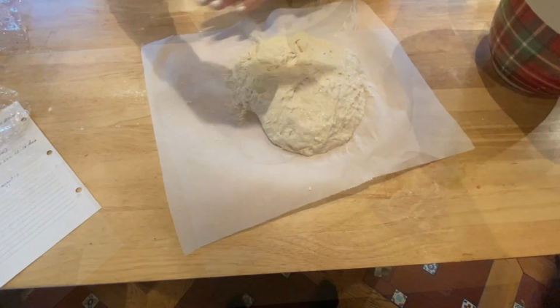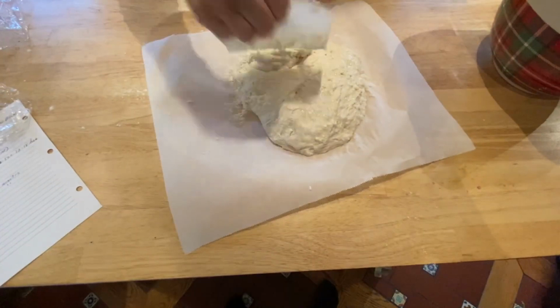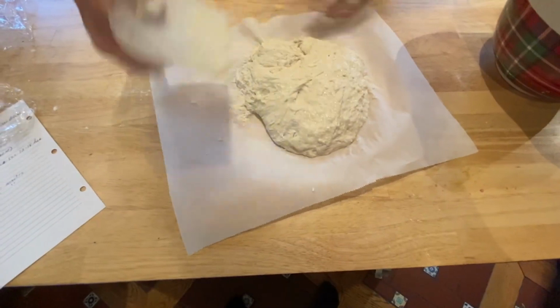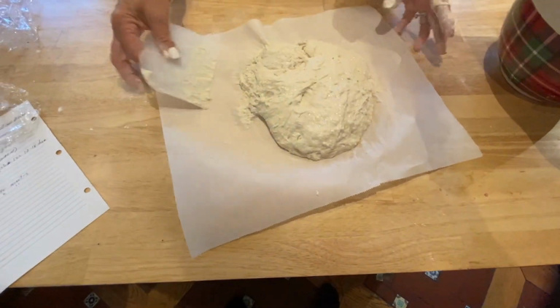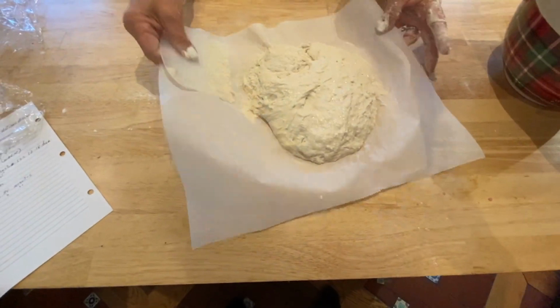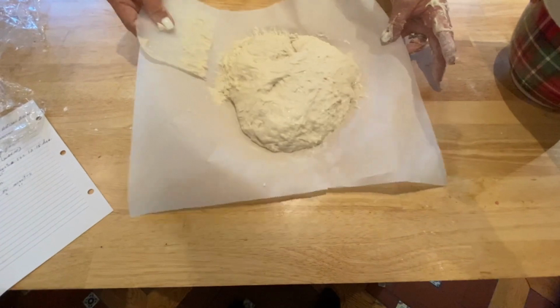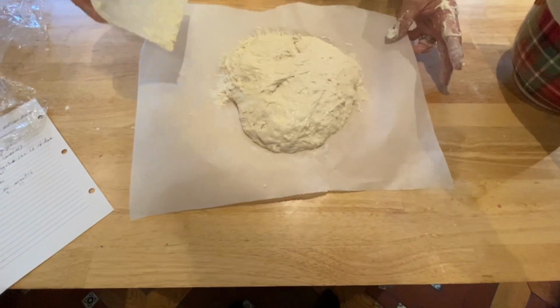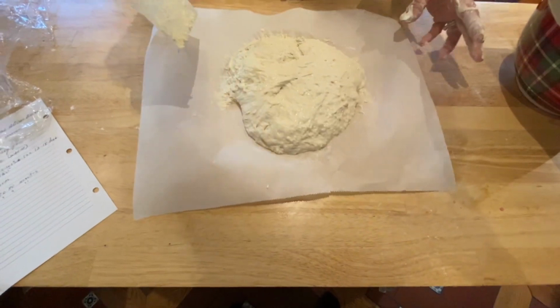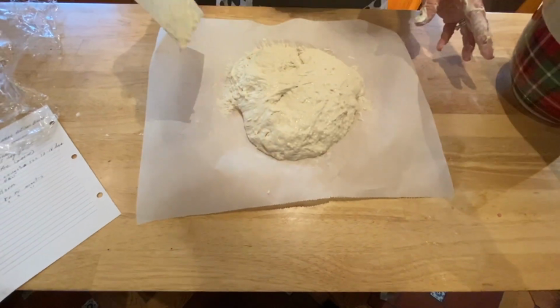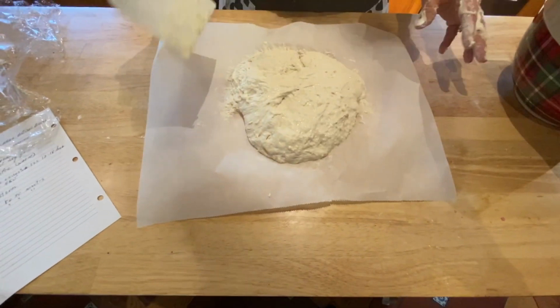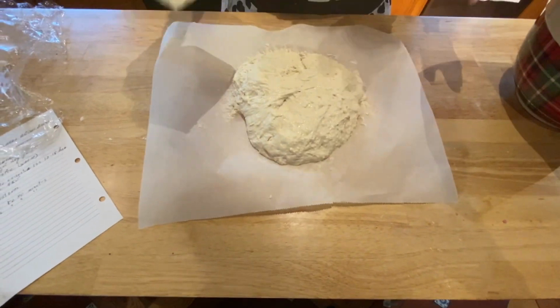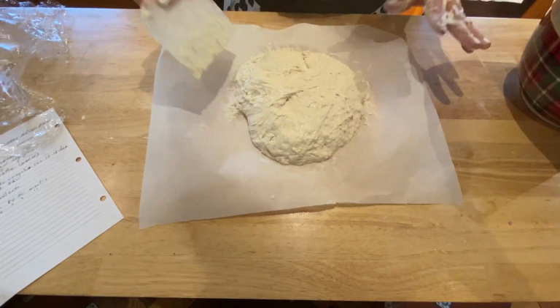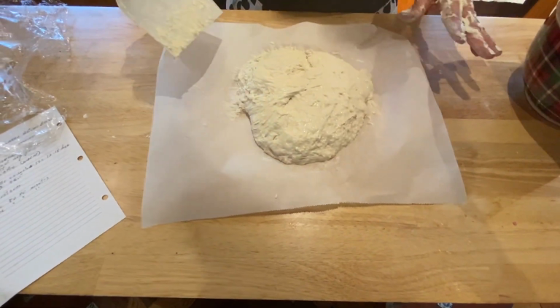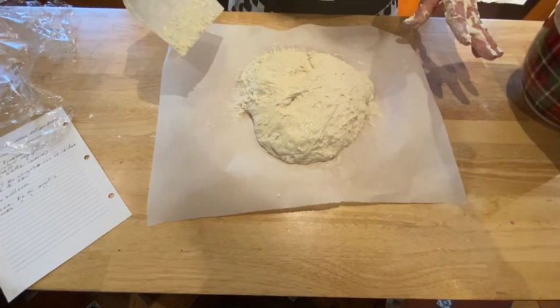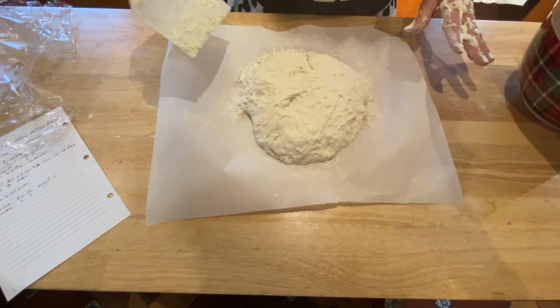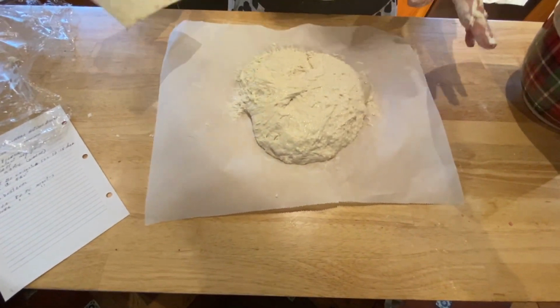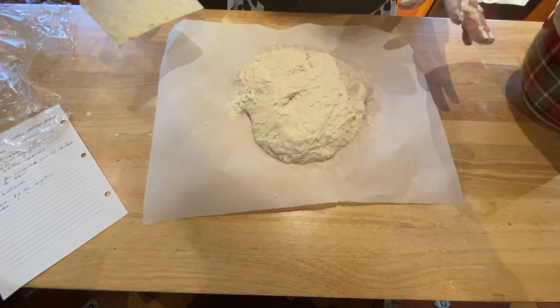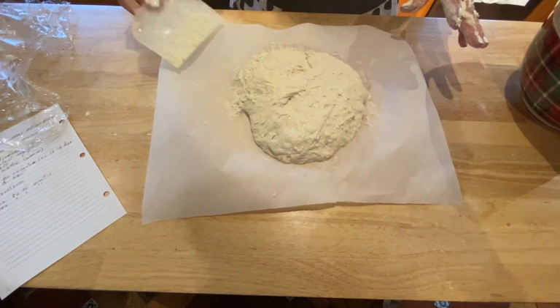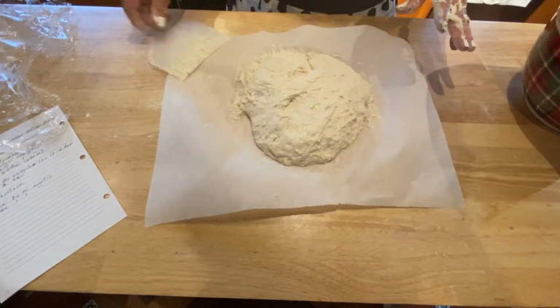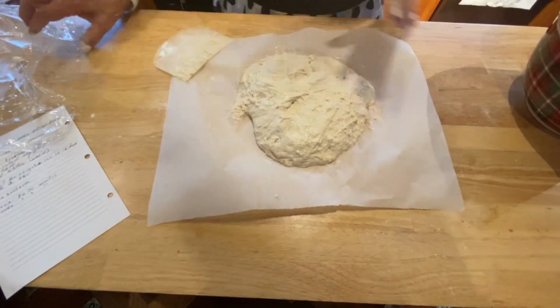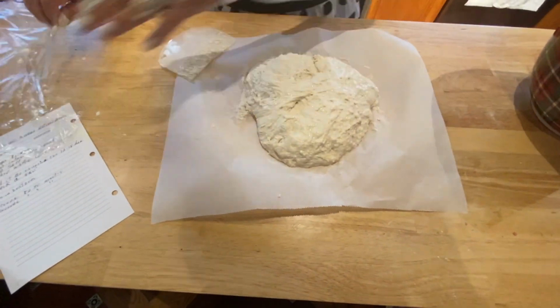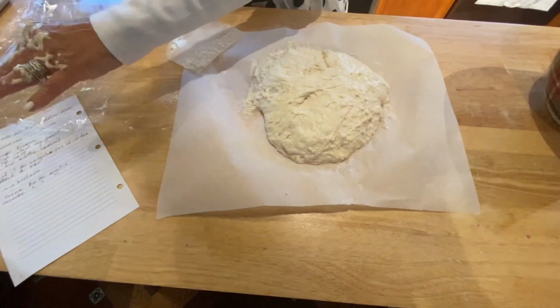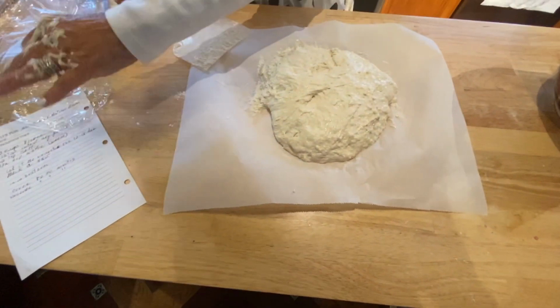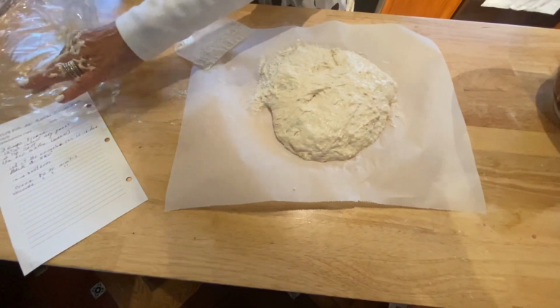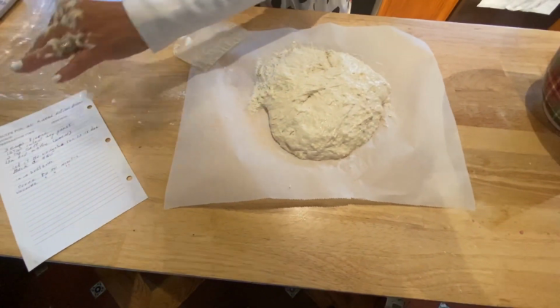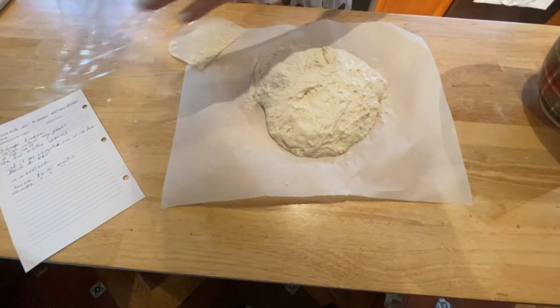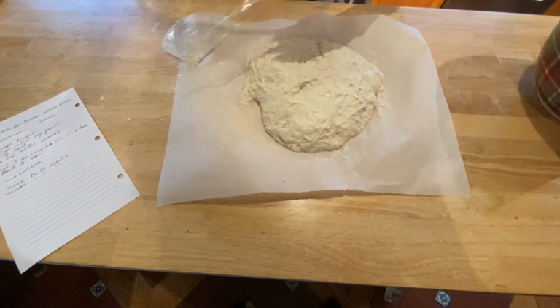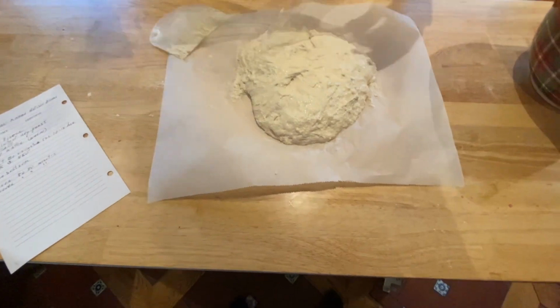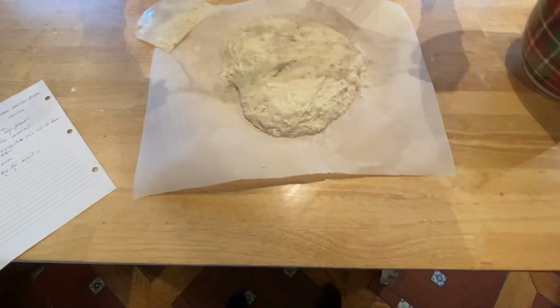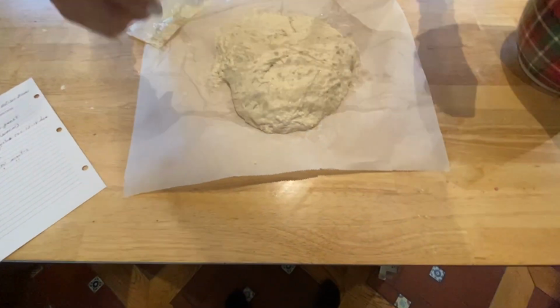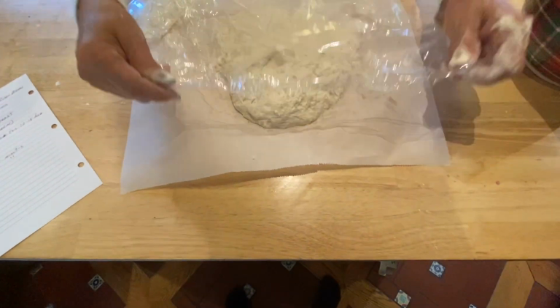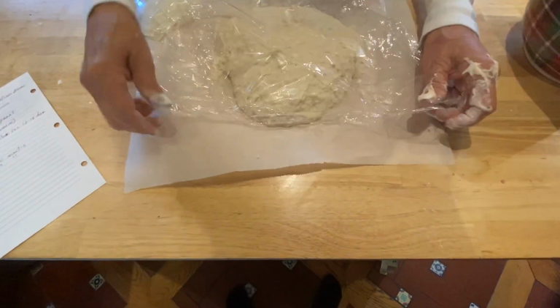That's all you have to do. Now you let it rest for 30 minutes and then it'll go into the oven.